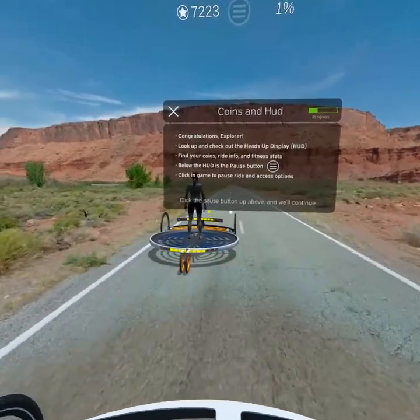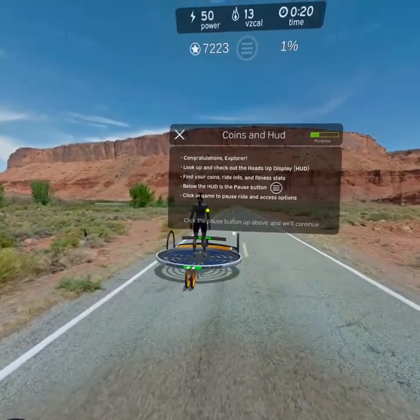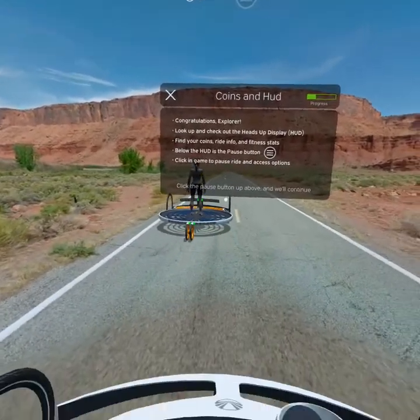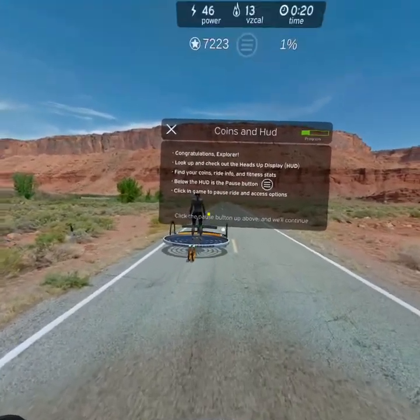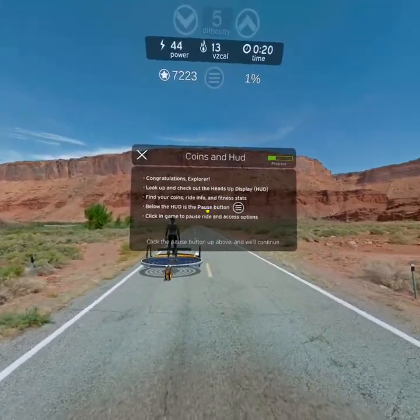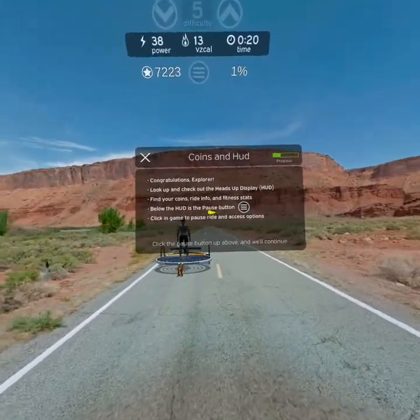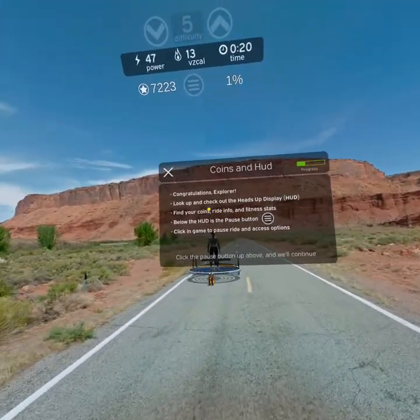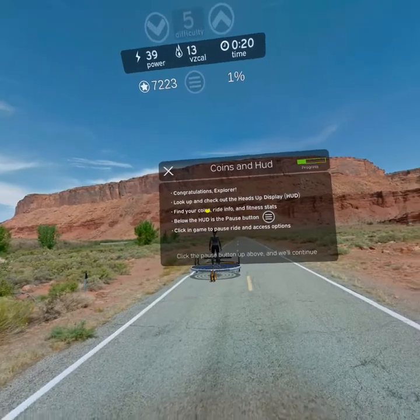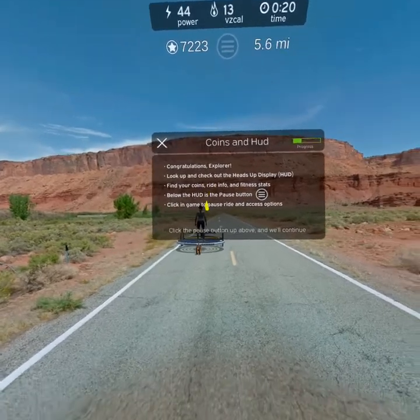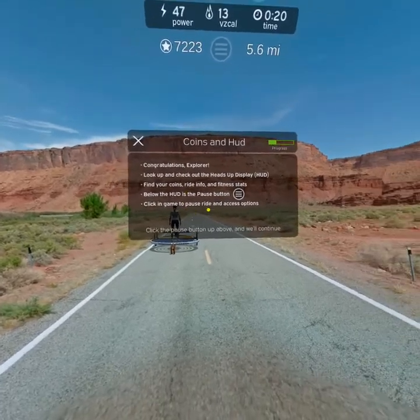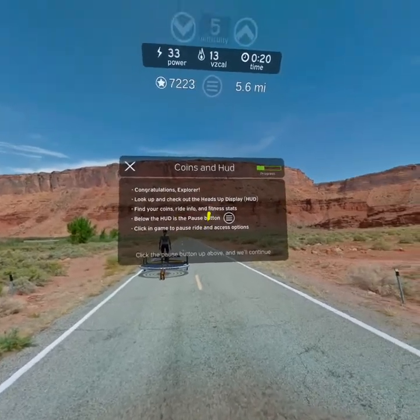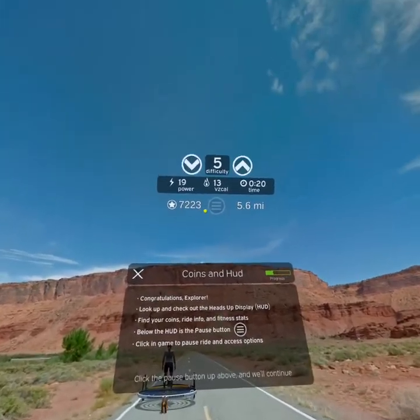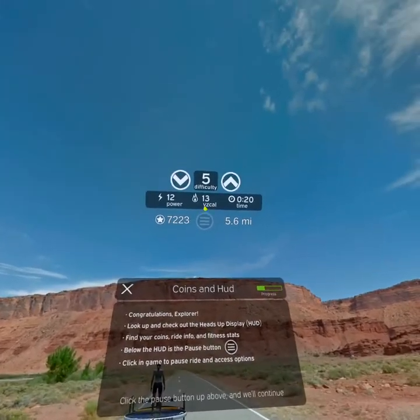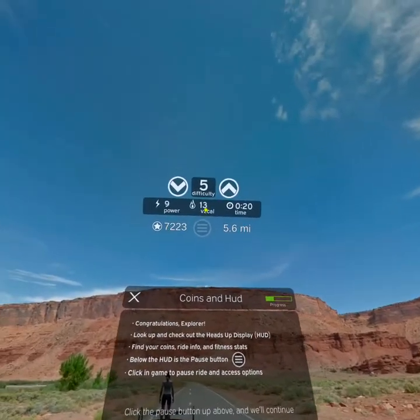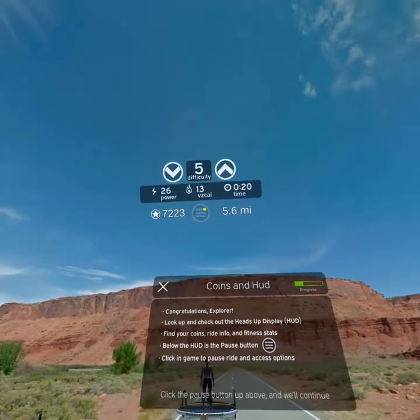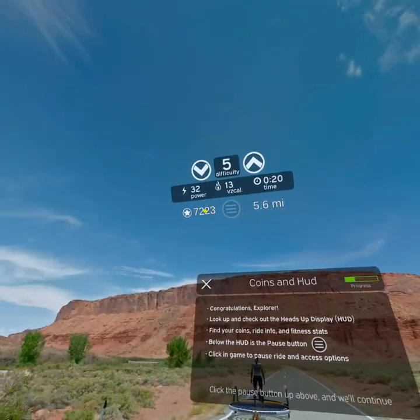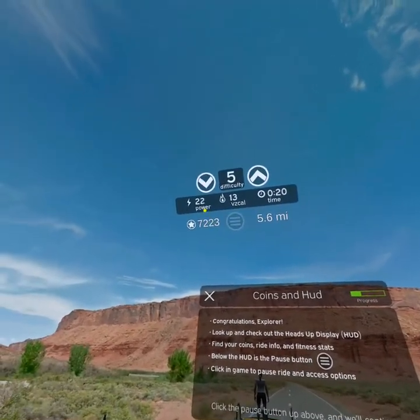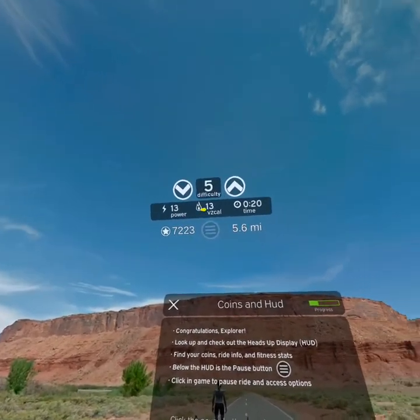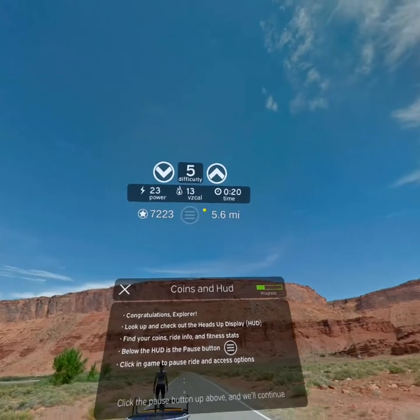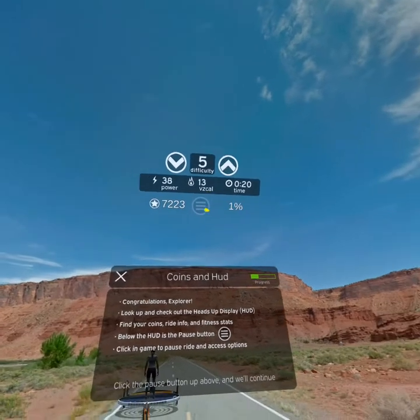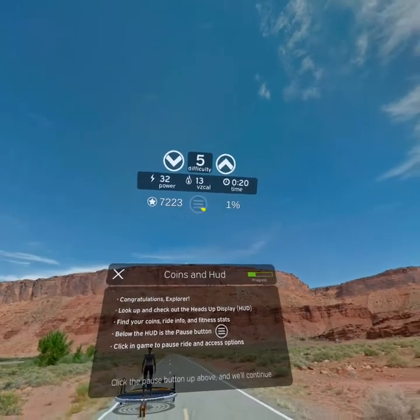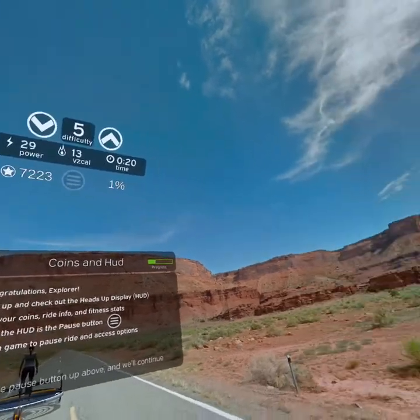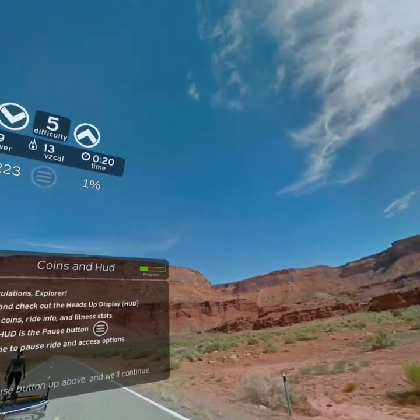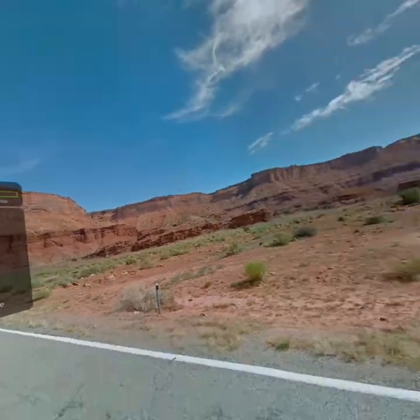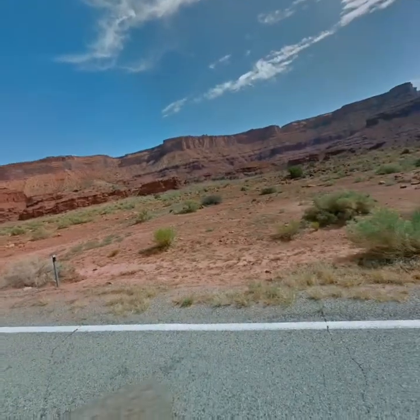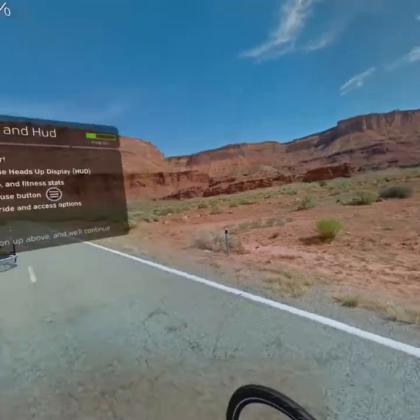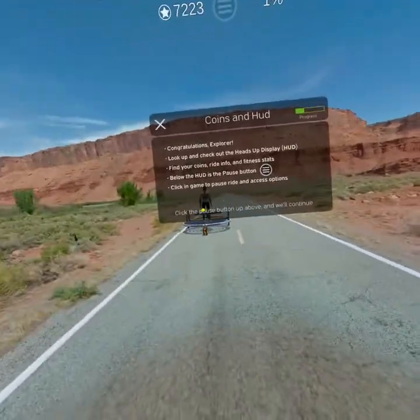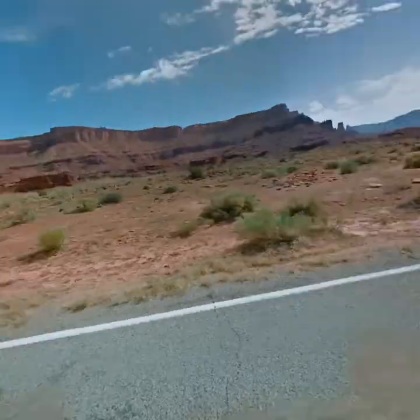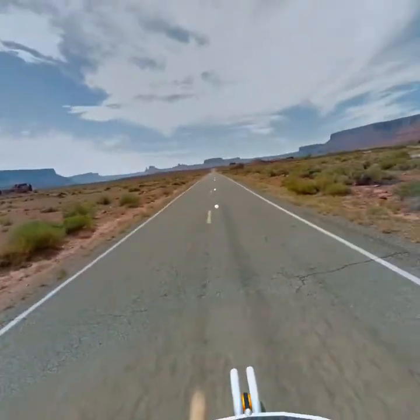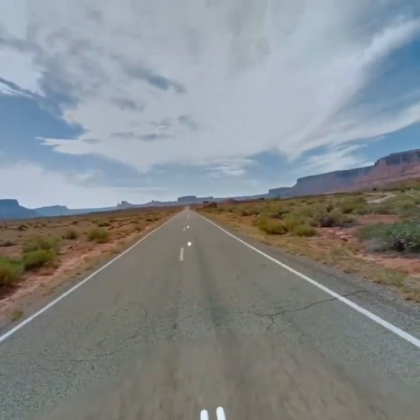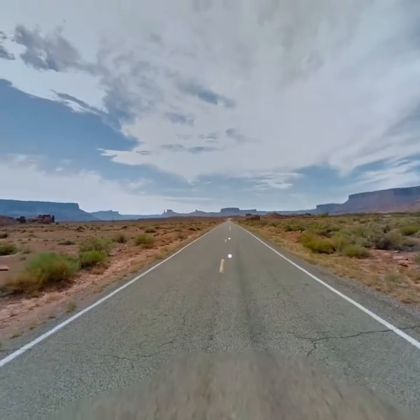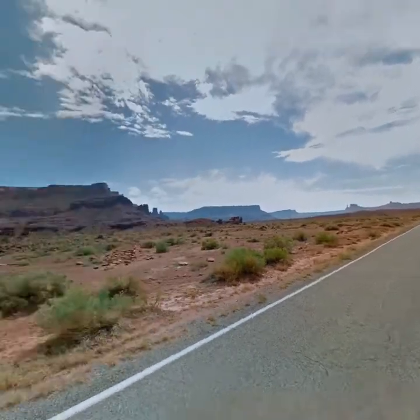Congratulations, you're now an explorer. Look up to check out the heads-up display. It shows how many coins you have, how much of a ride is remaining, and your fitness stats. Below that is the pause button, which you'd normally hit to go to the pause menu, but just click it now to continue.